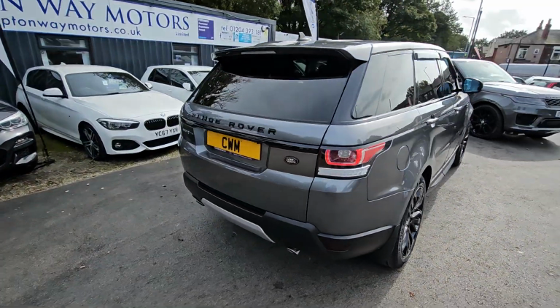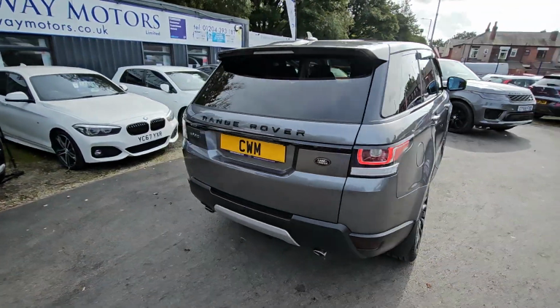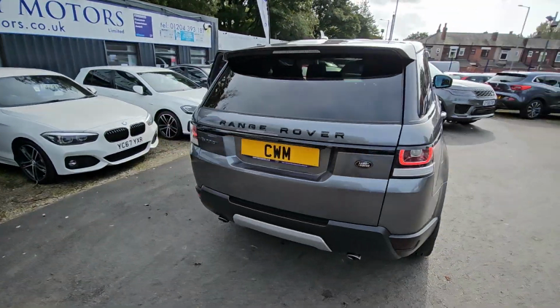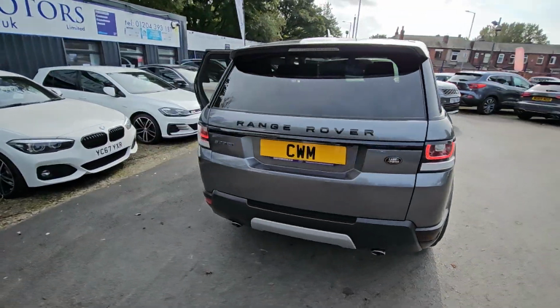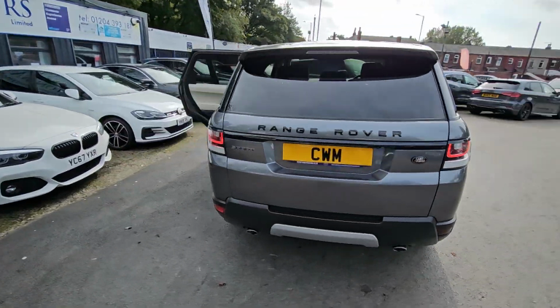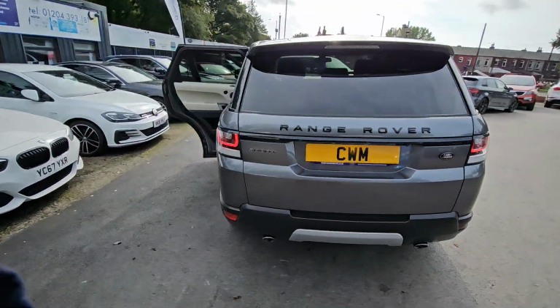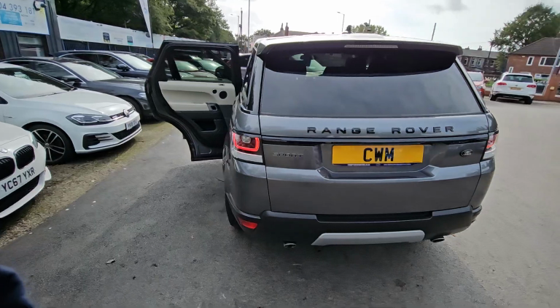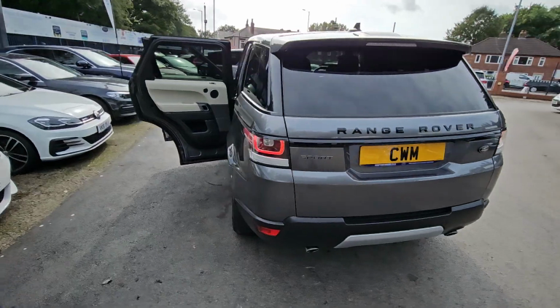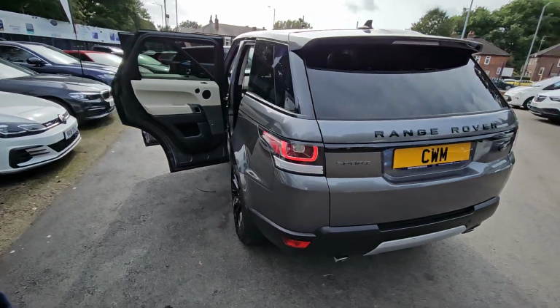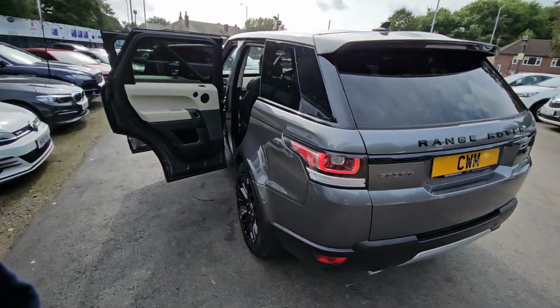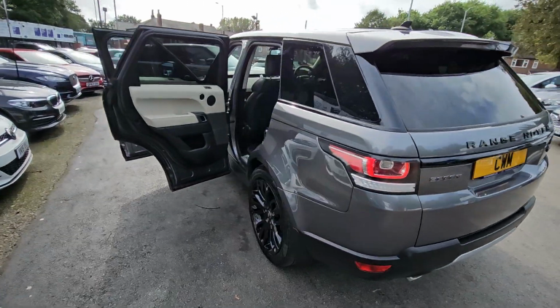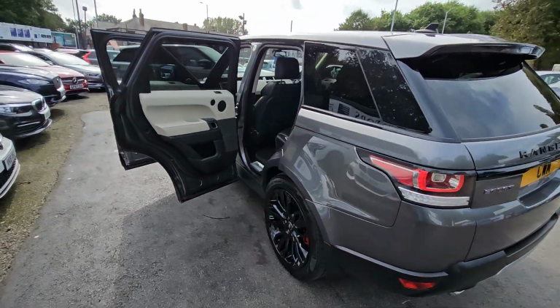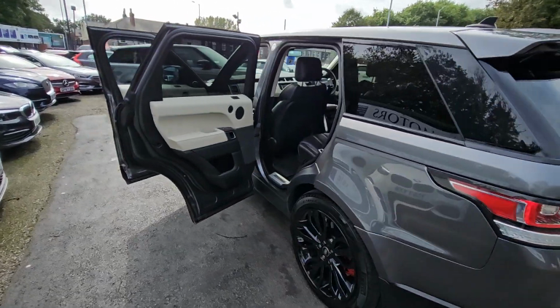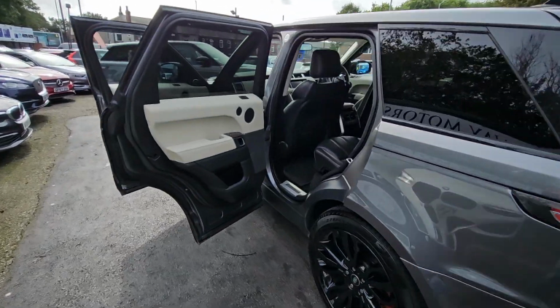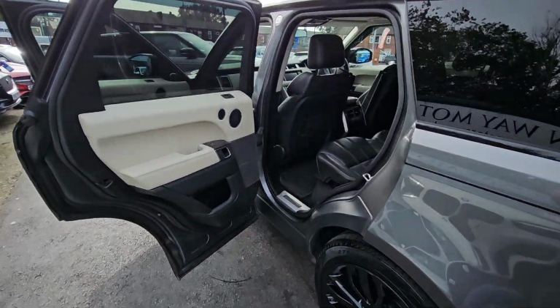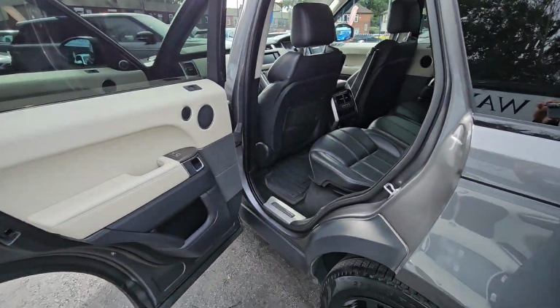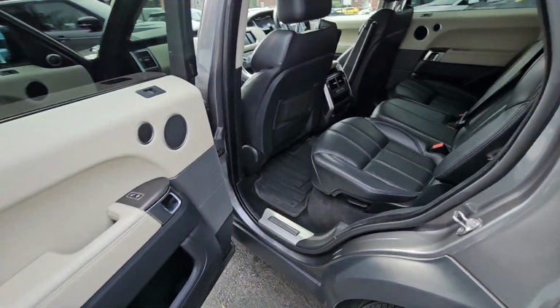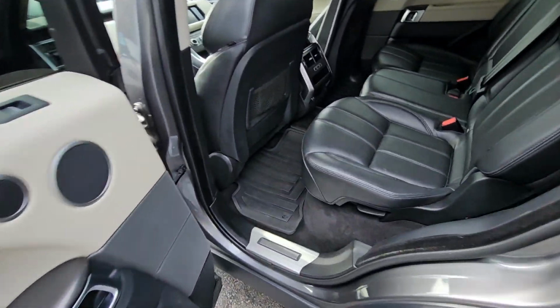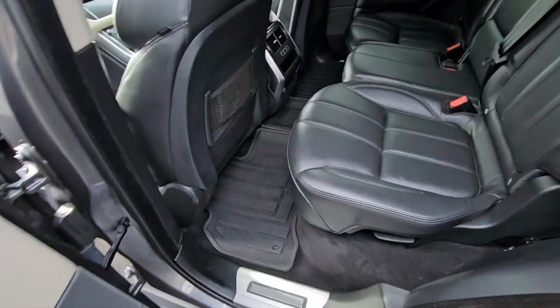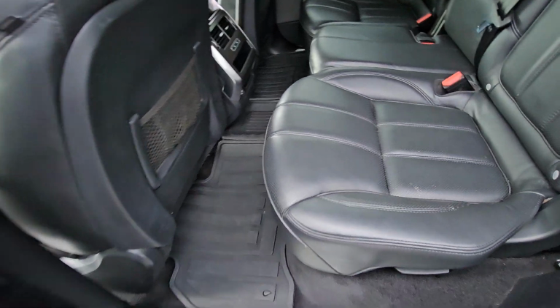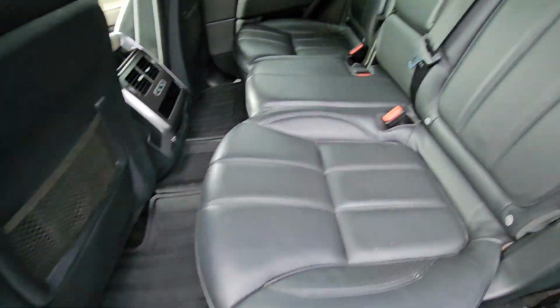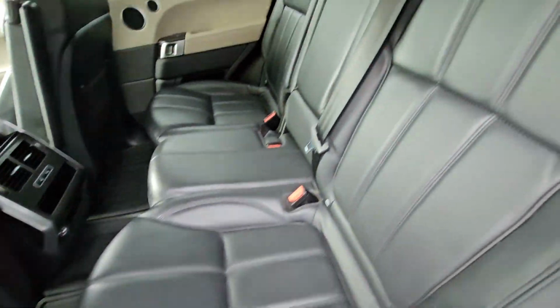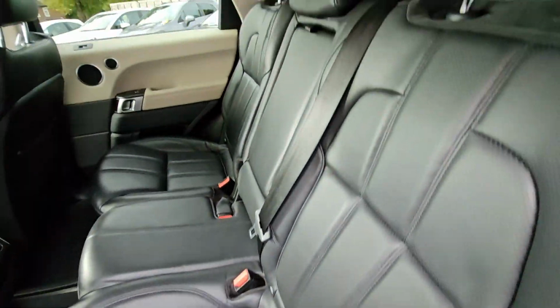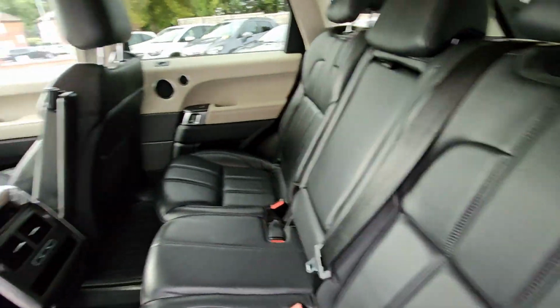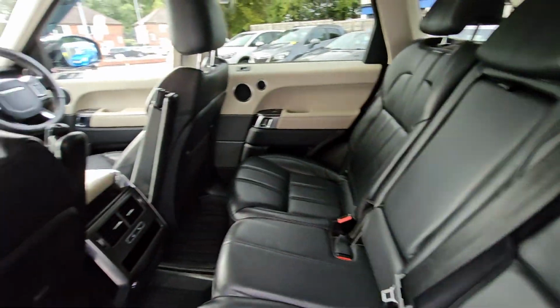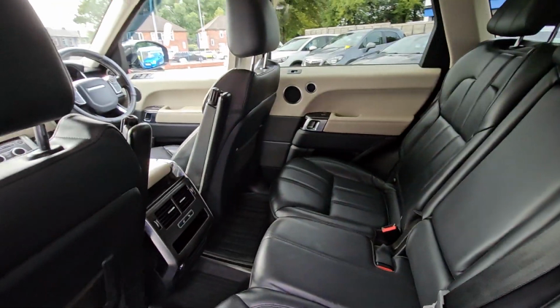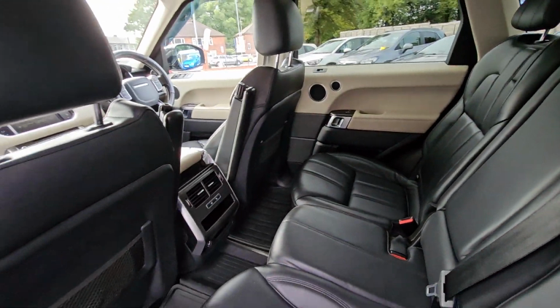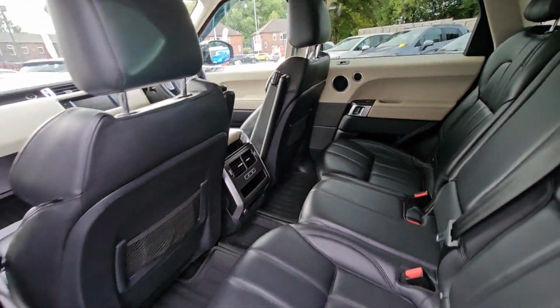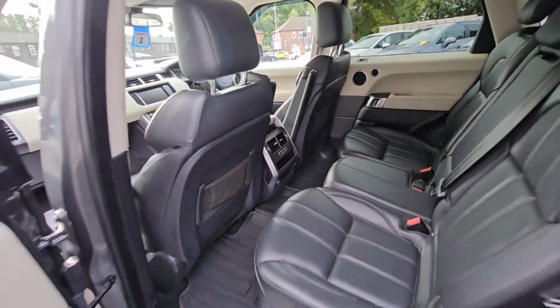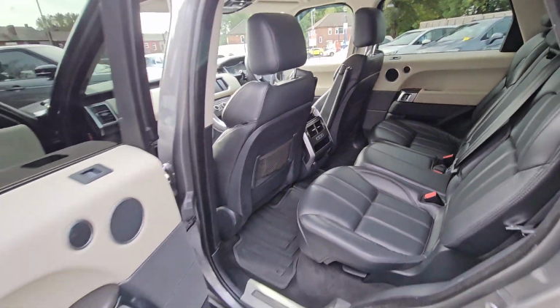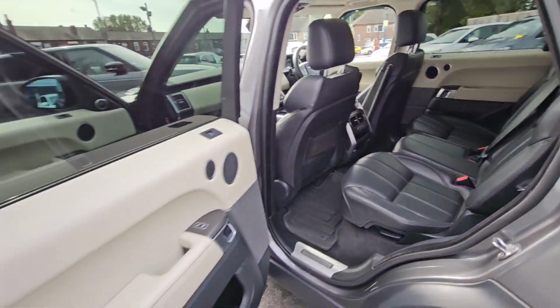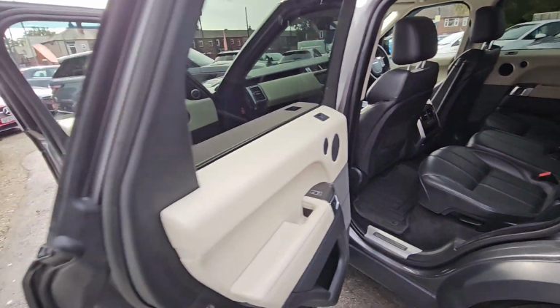Hi everyone, it's Braden at Chromtoy Motors and this is our latest arrival. This is a stunning 2016 Range Rover Sport. This car comes with features such as a full black leather interior with heated, electric and memory front seats,